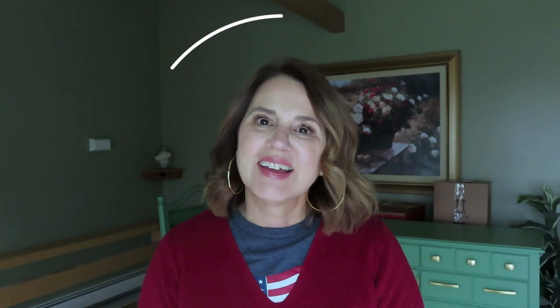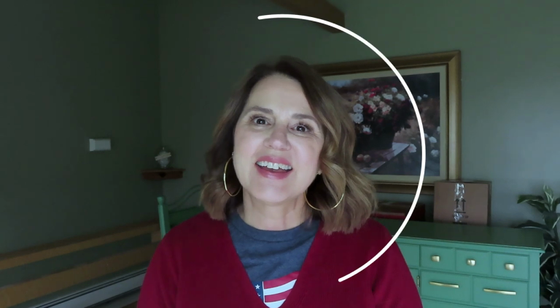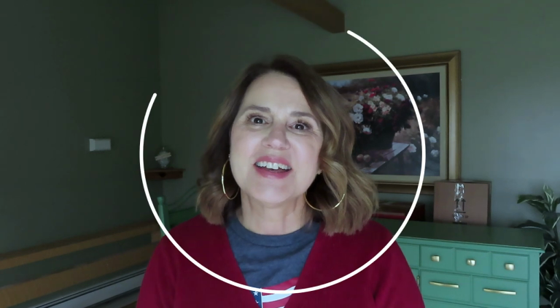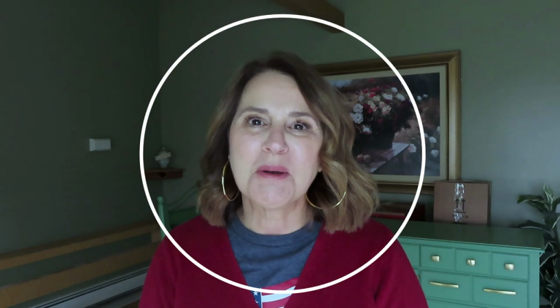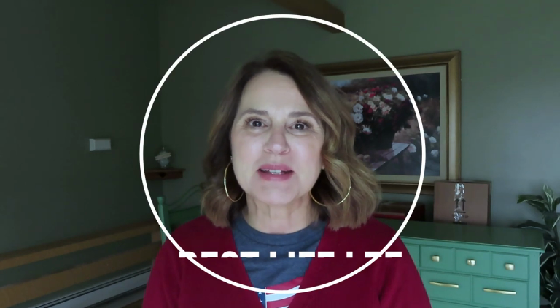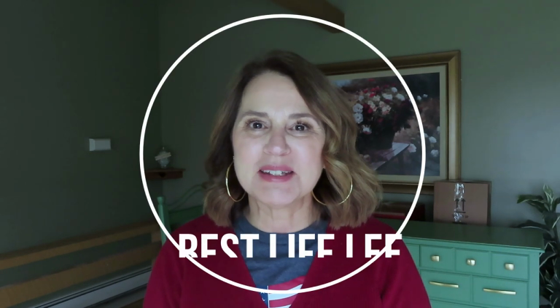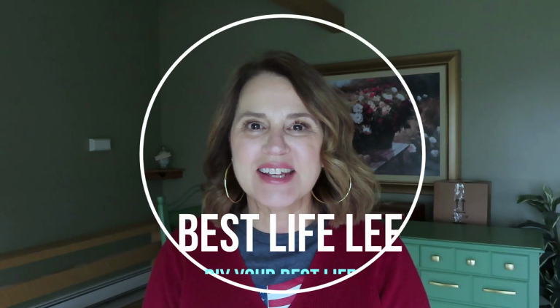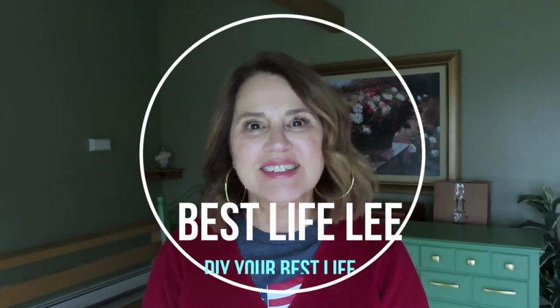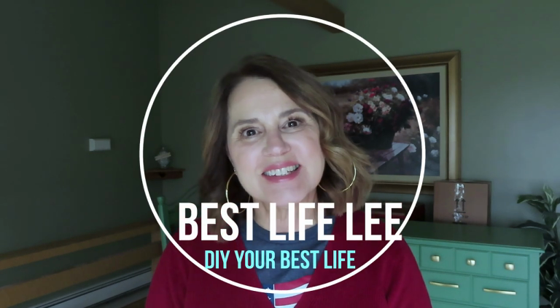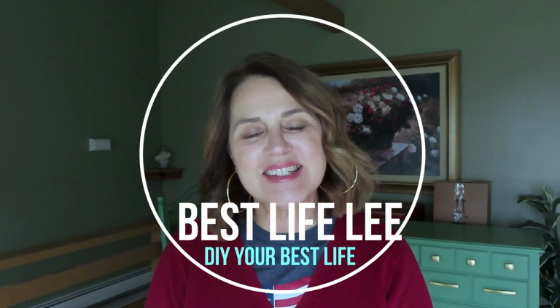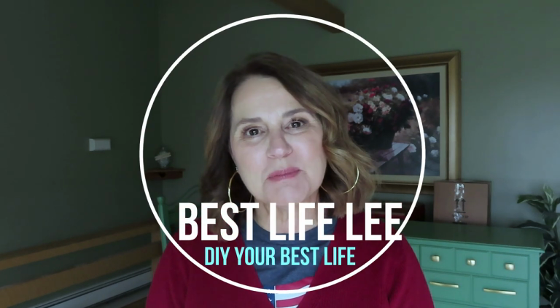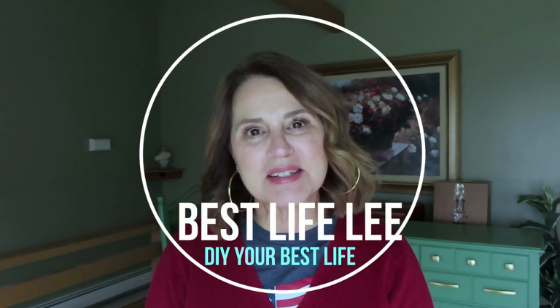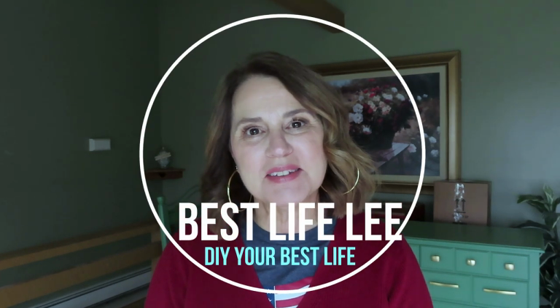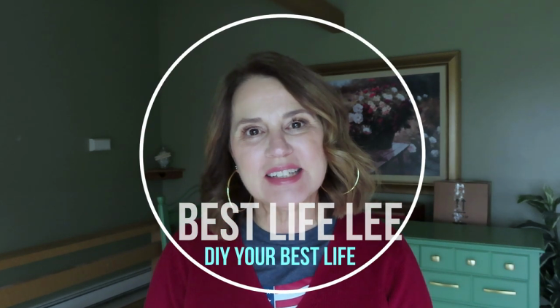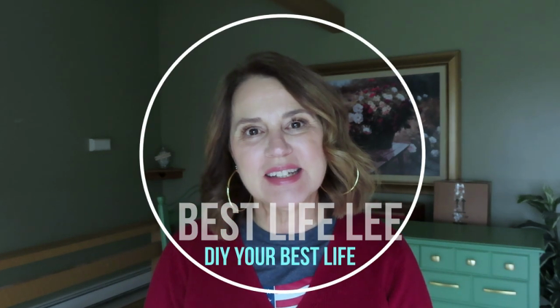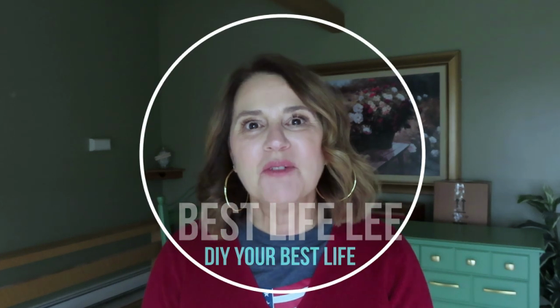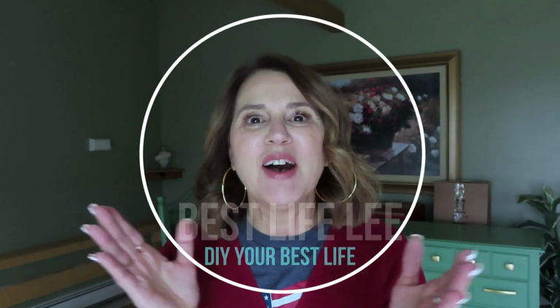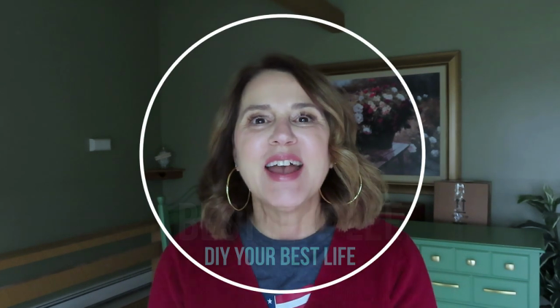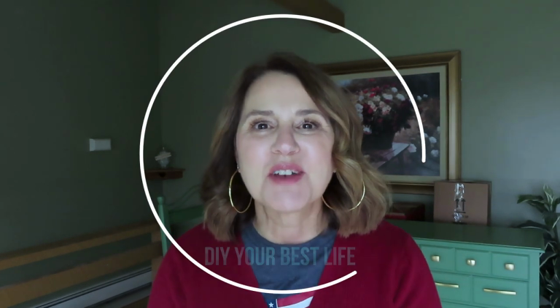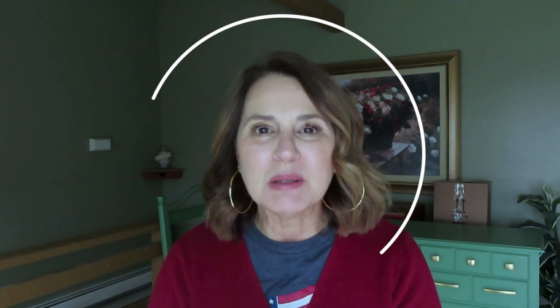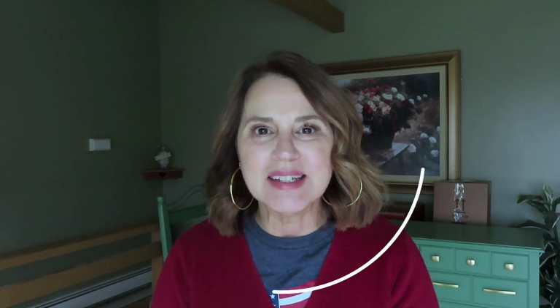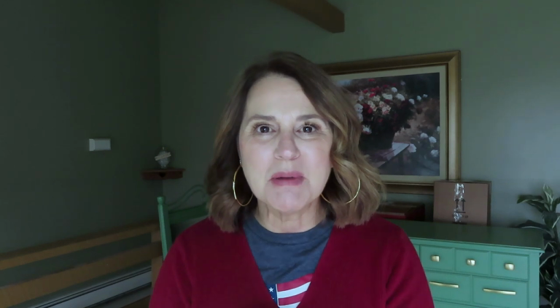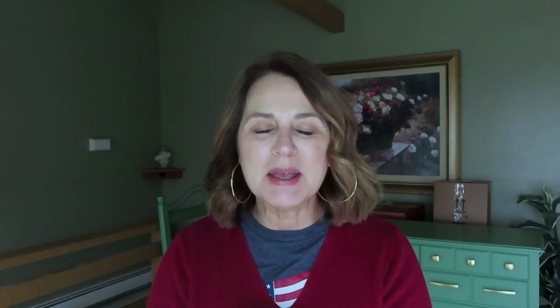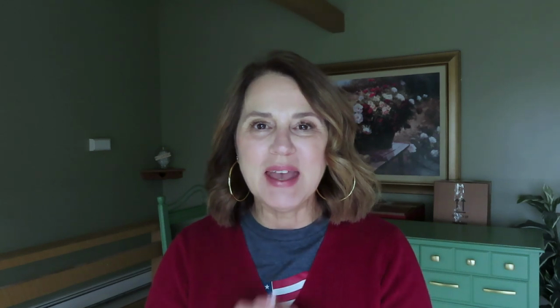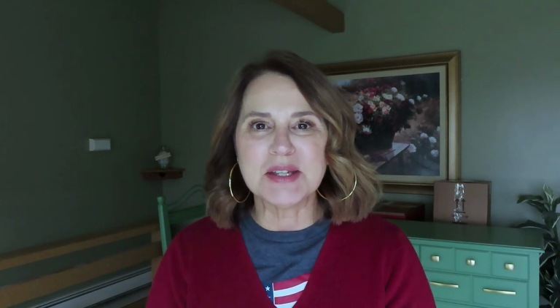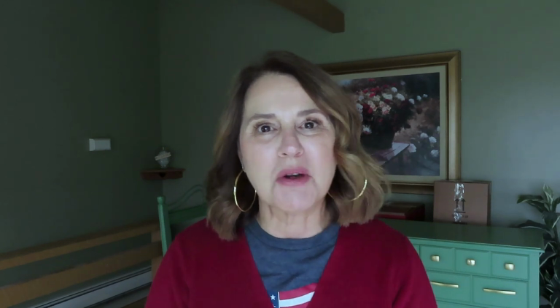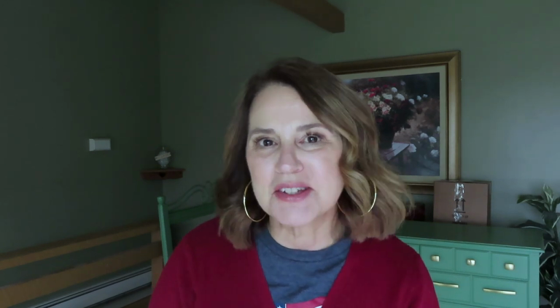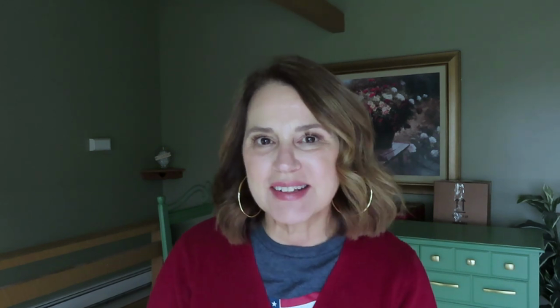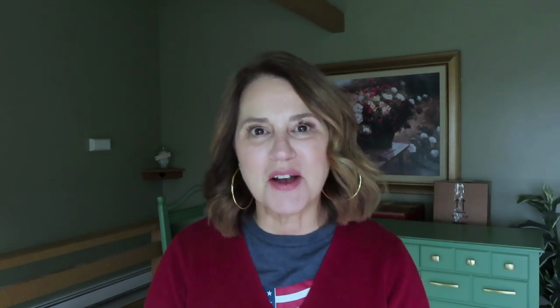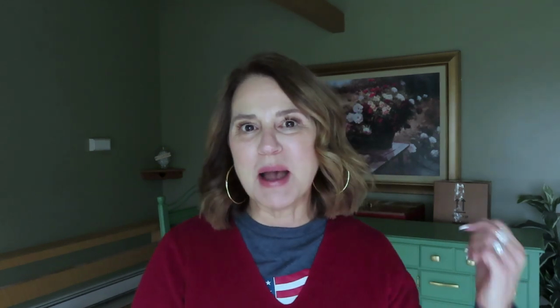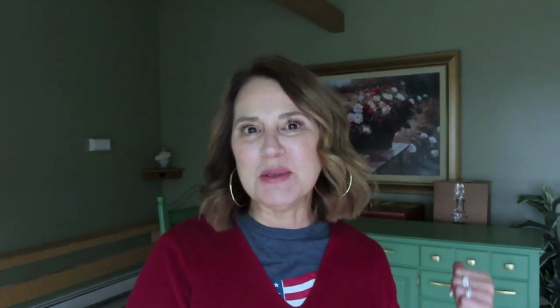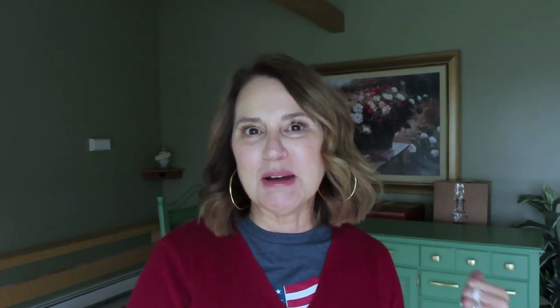Hi guys, welcome back to my channel. It's Lisa, Best Life Lee. I have completed my painting project of my bureau.